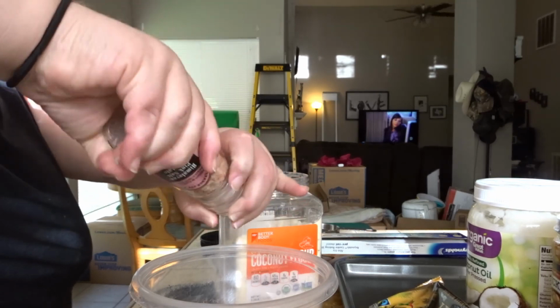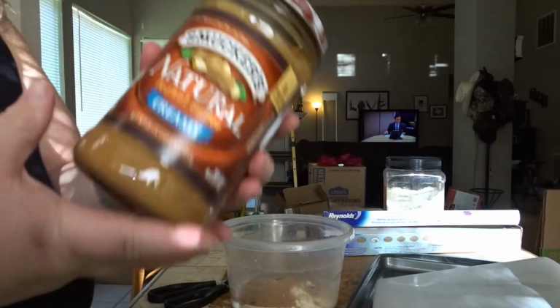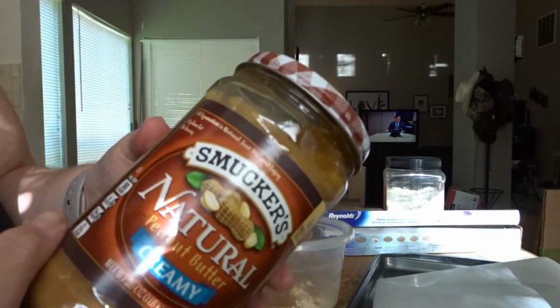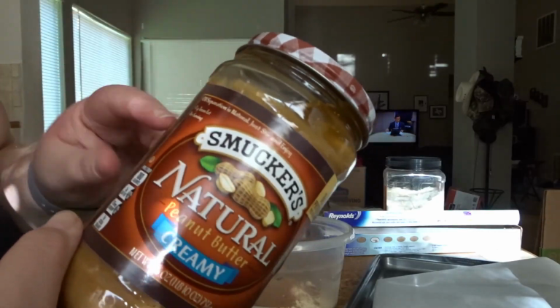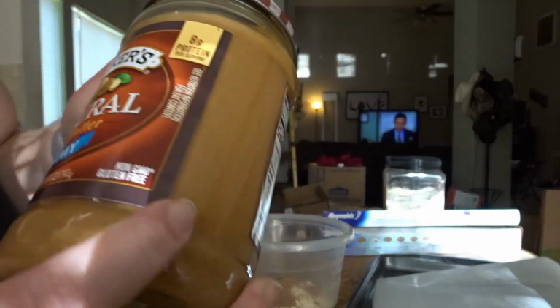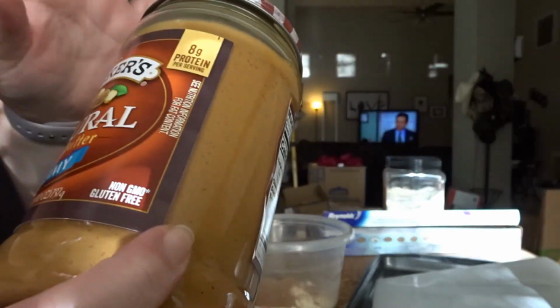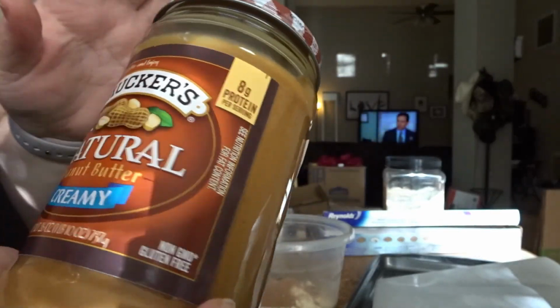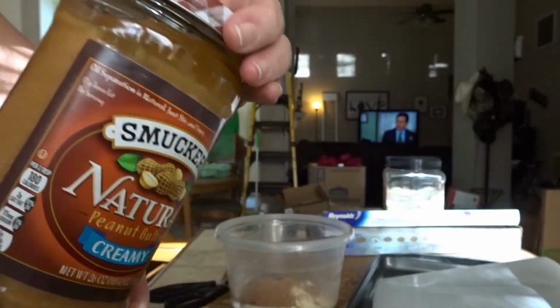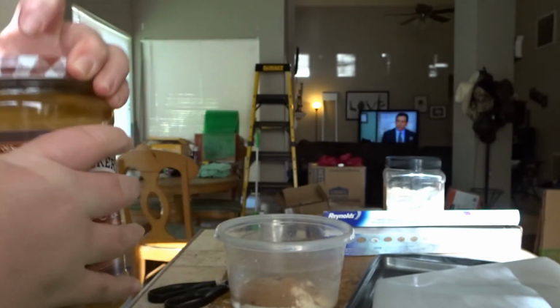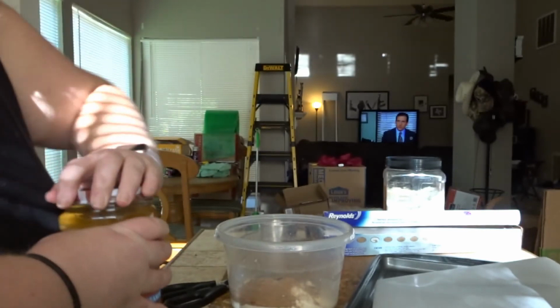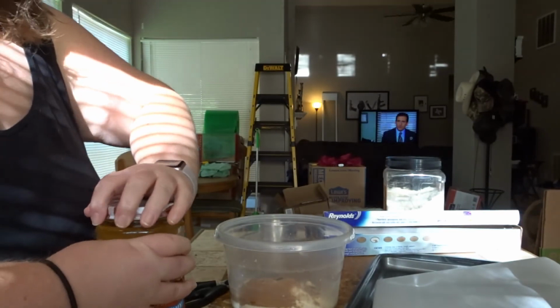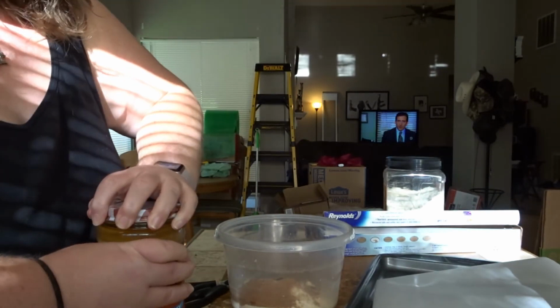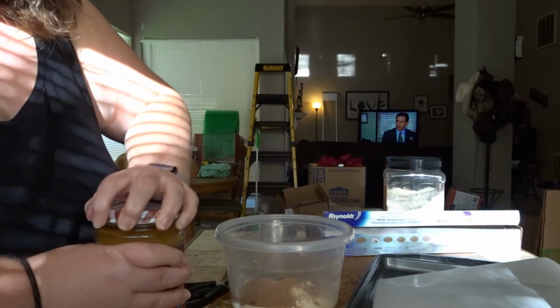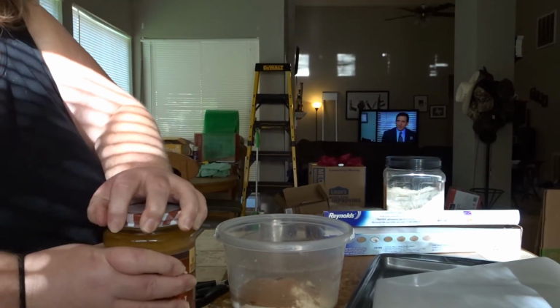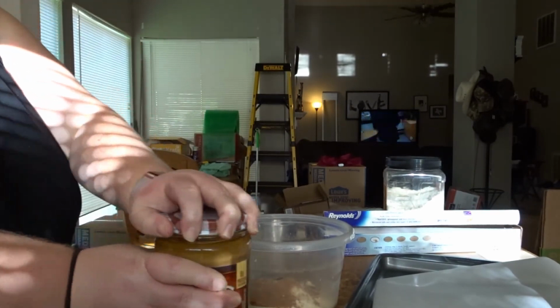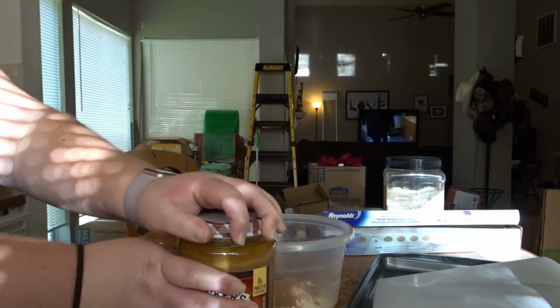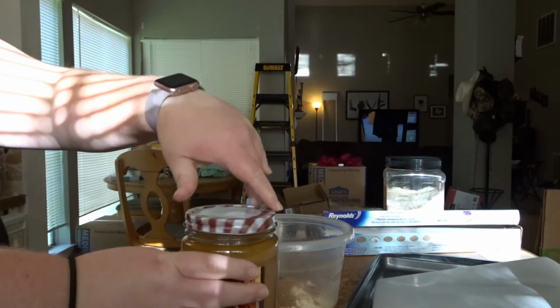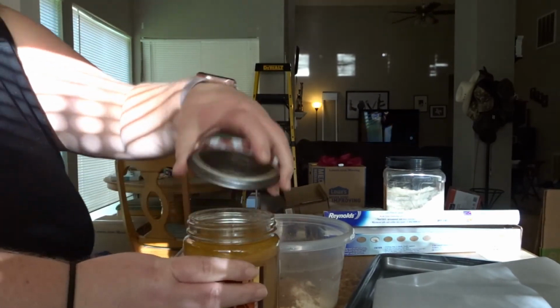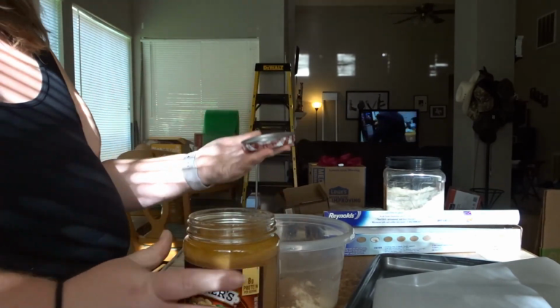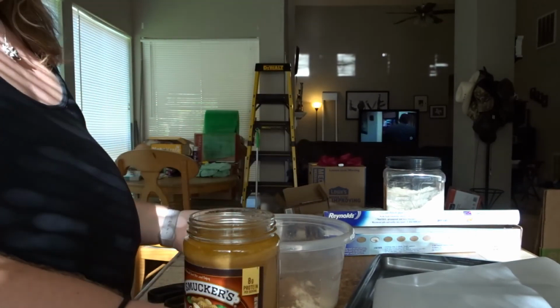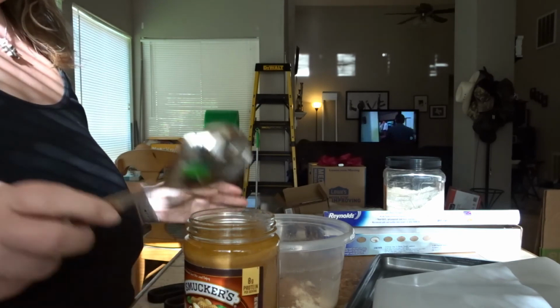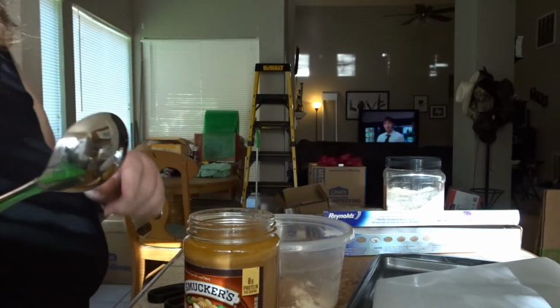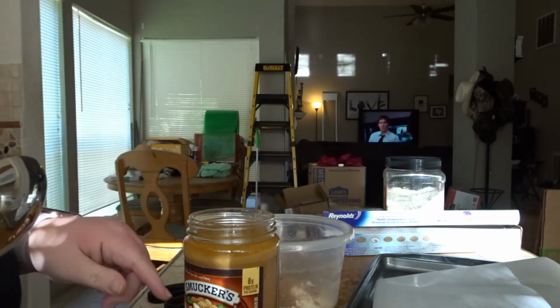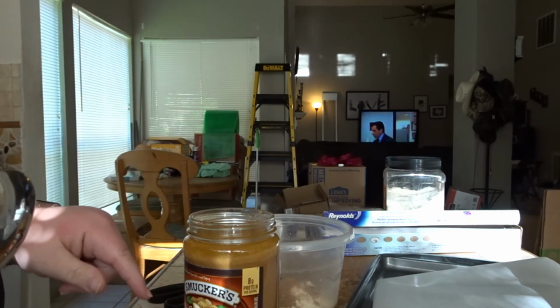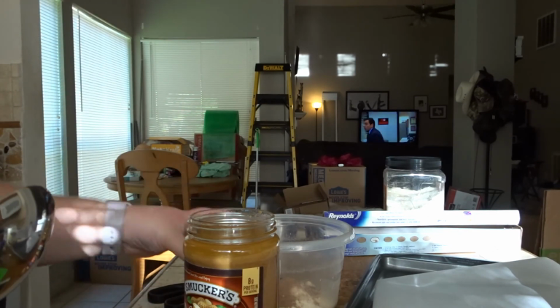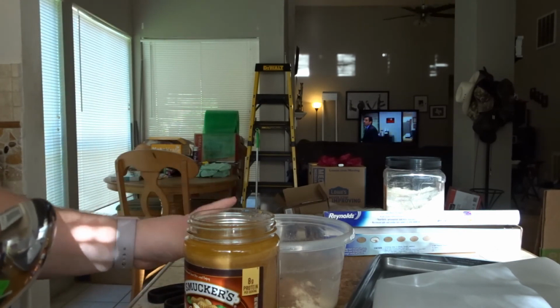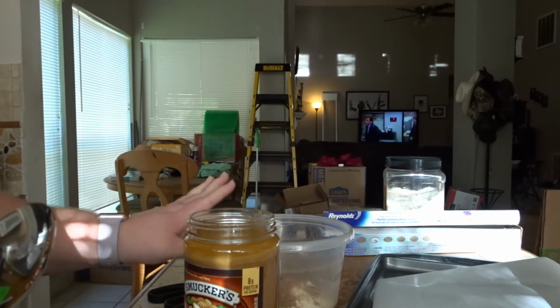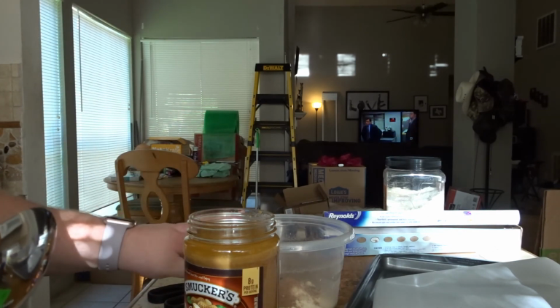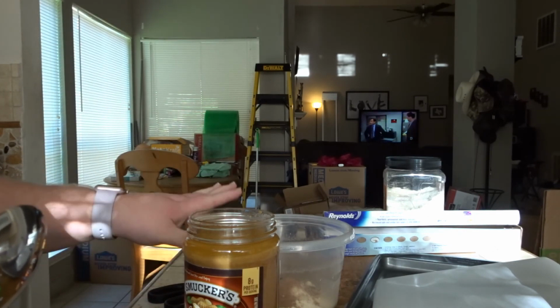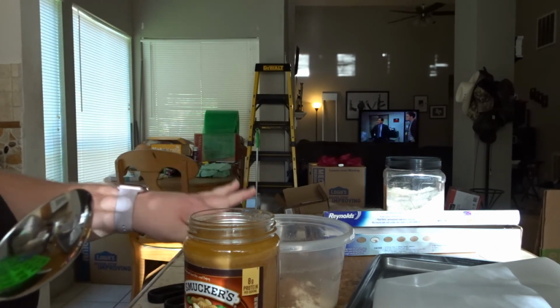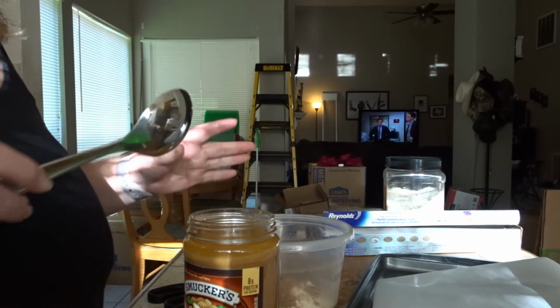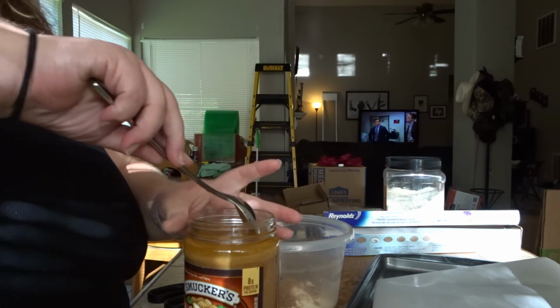If you've never used natural peanut butter, you definitely have to stir it. So I'm going to stir this up and then add one and a half cups to the mixture.